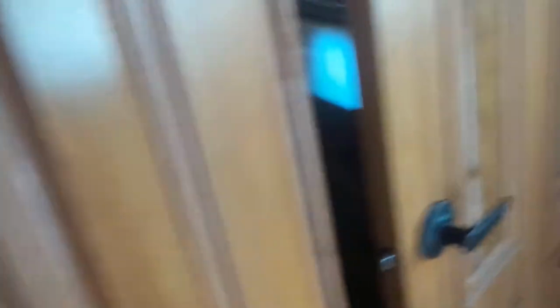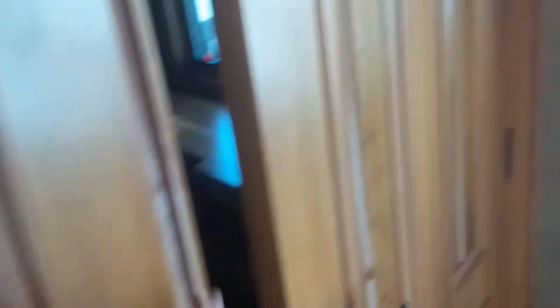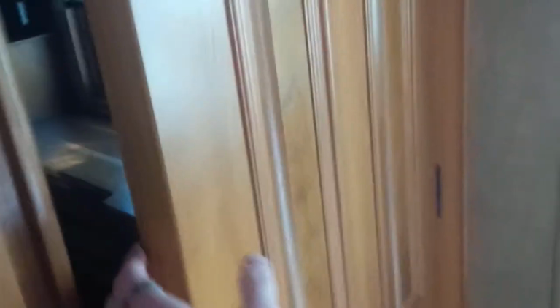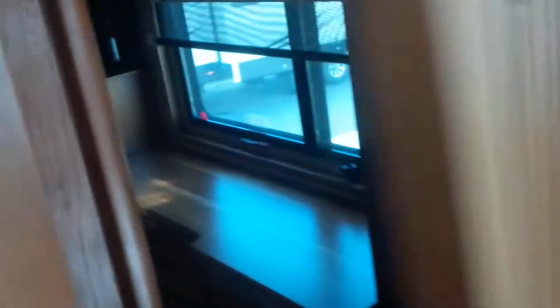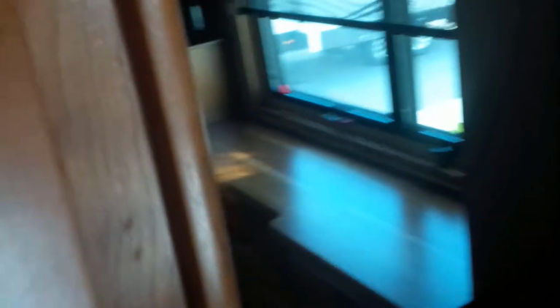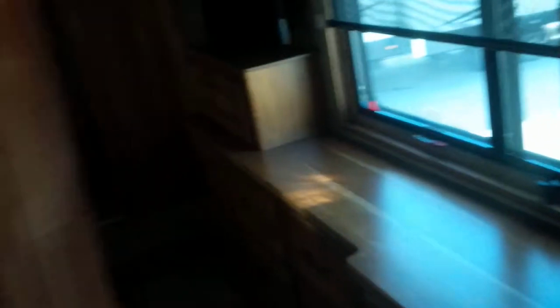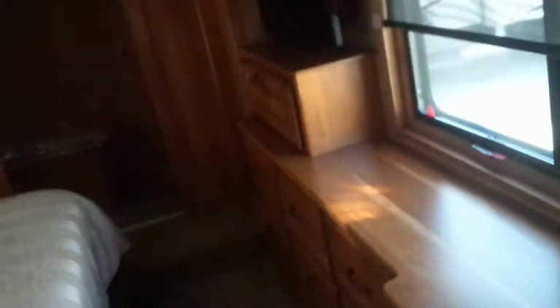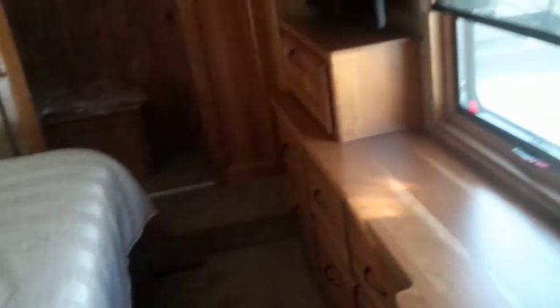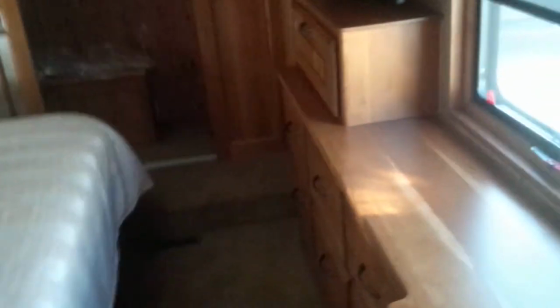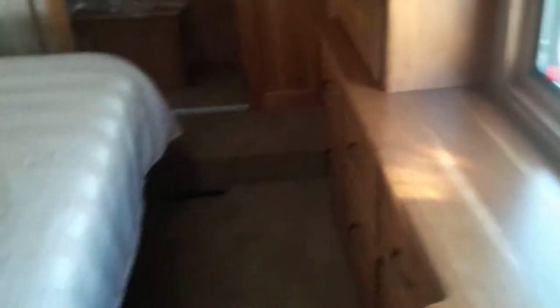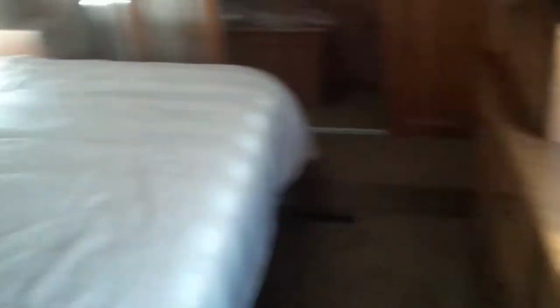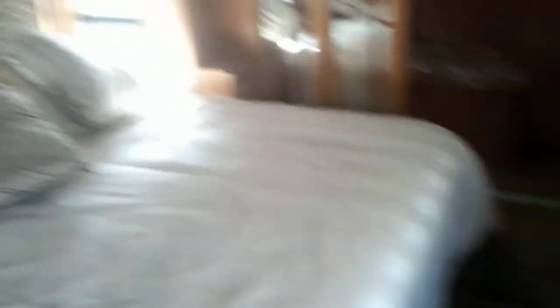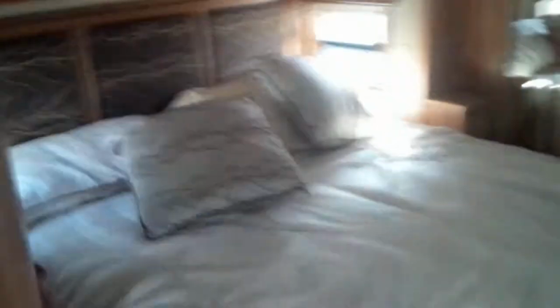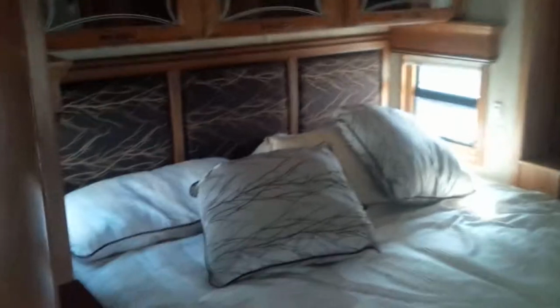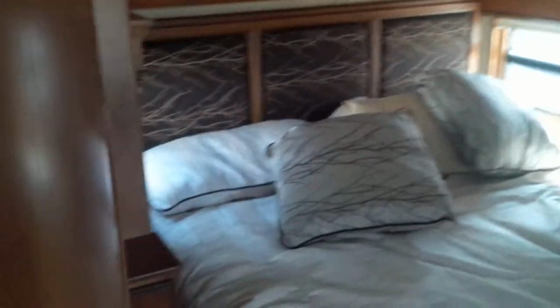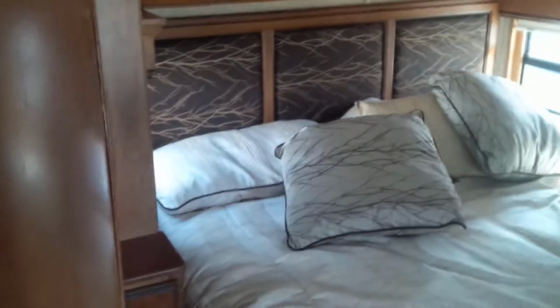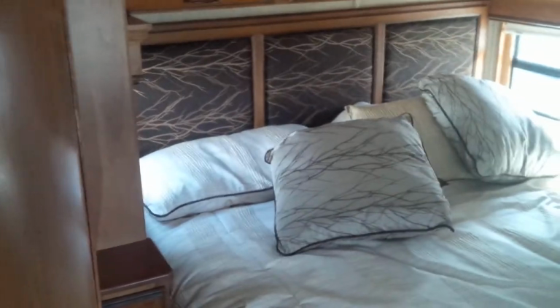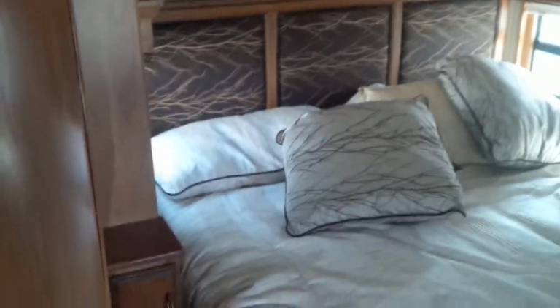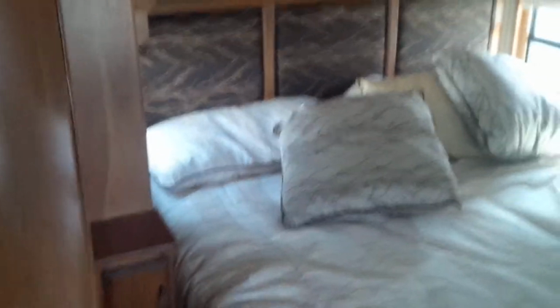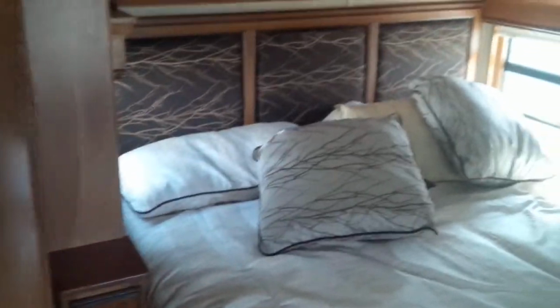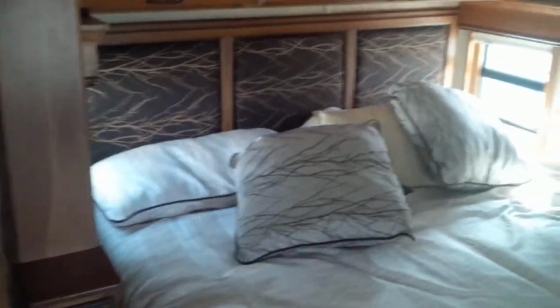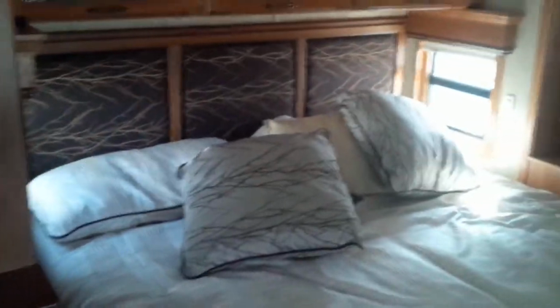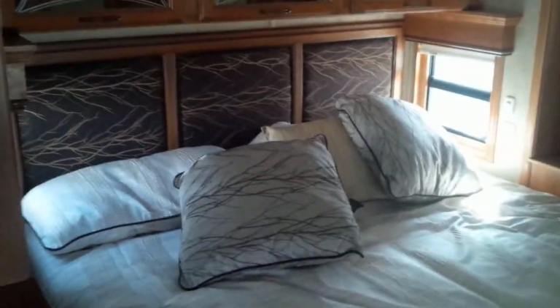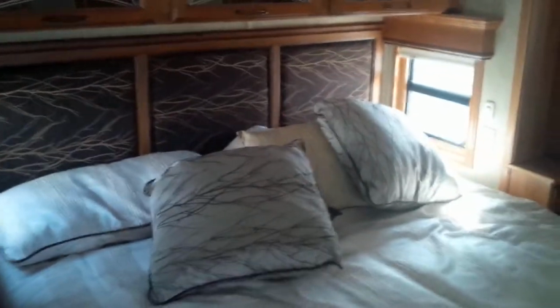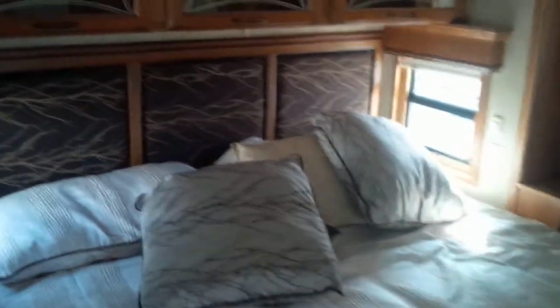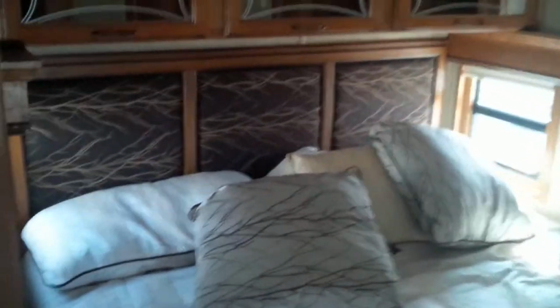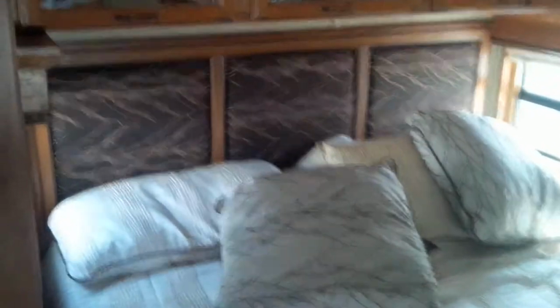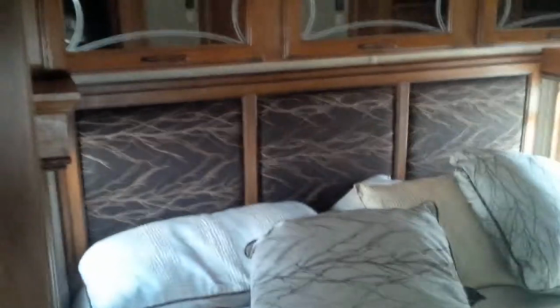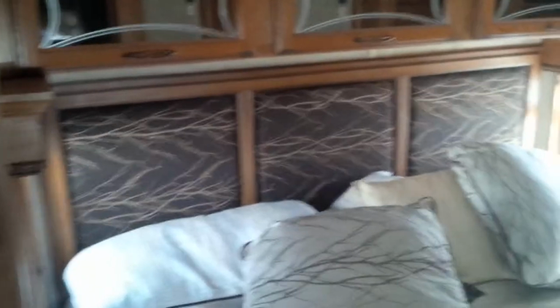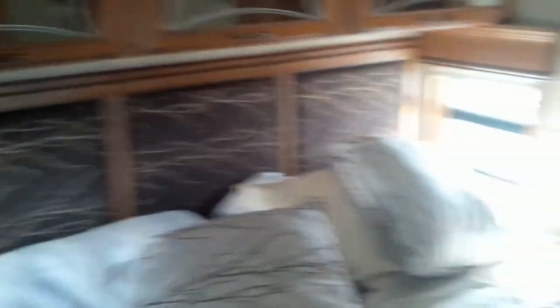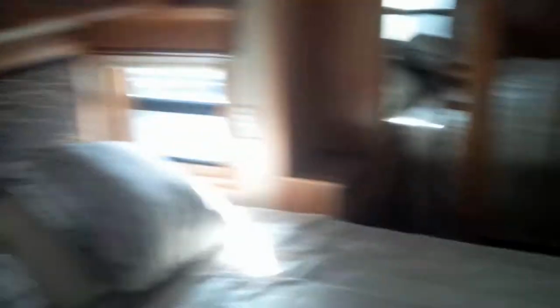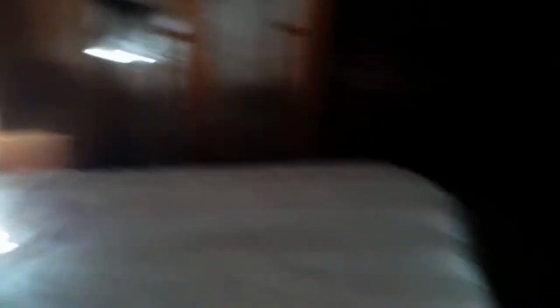The fit and finish is just gorgeous throughout, including here into the master suite with a king-size bed and gorgeous appointments on the headboard.